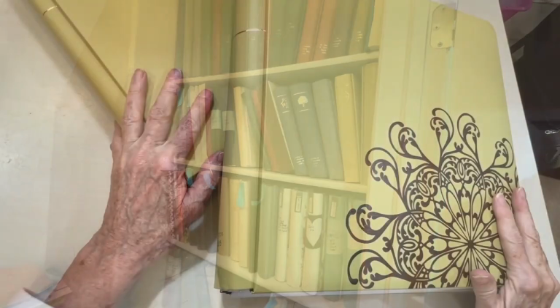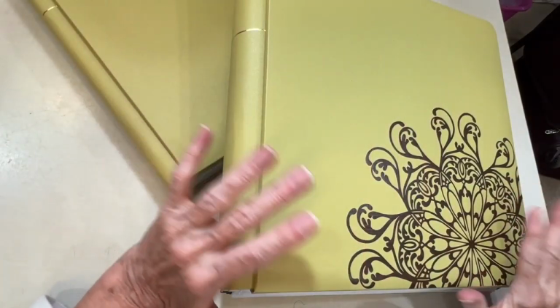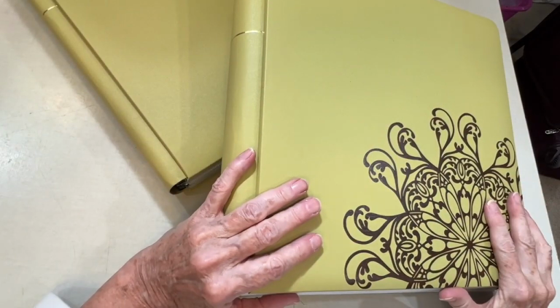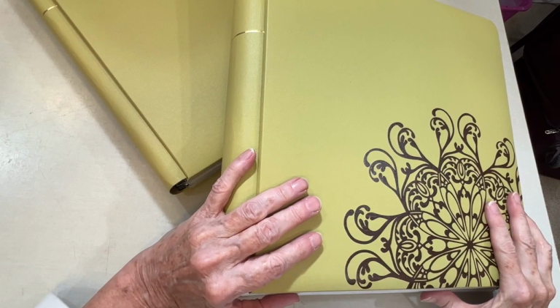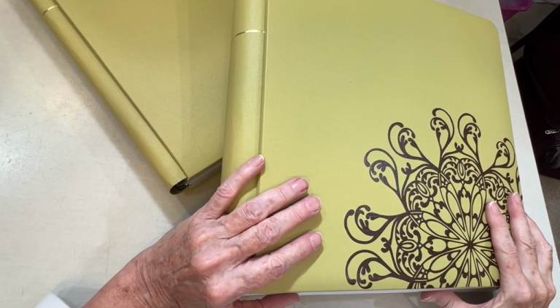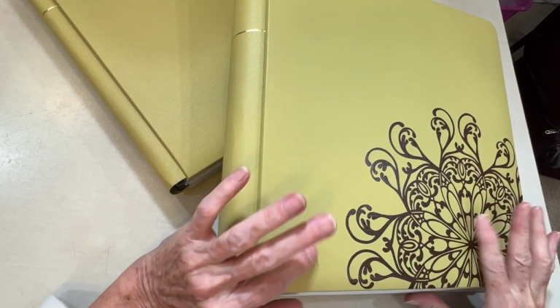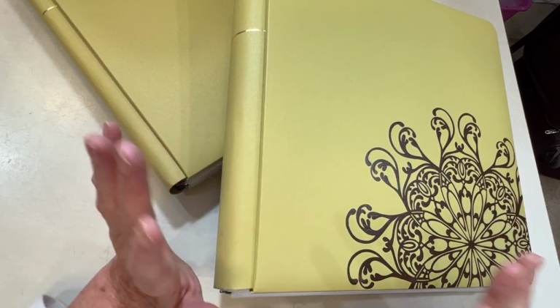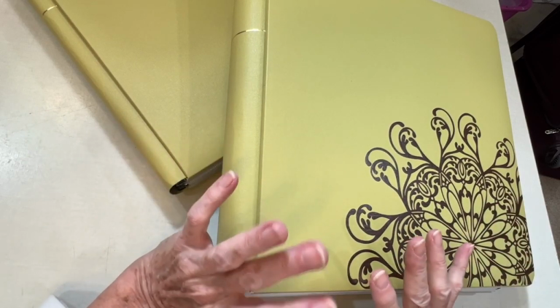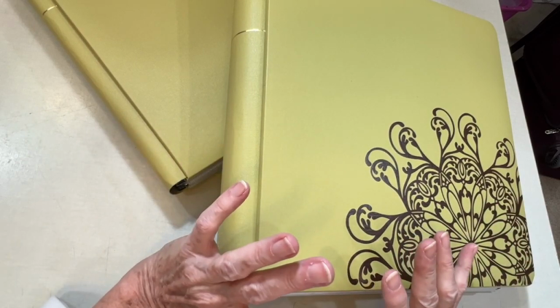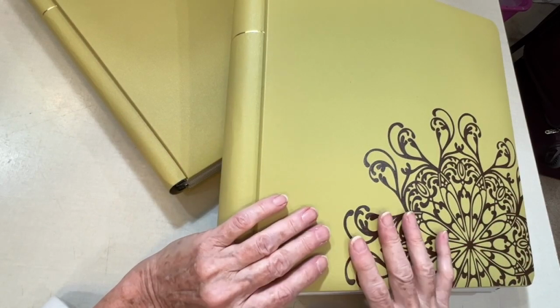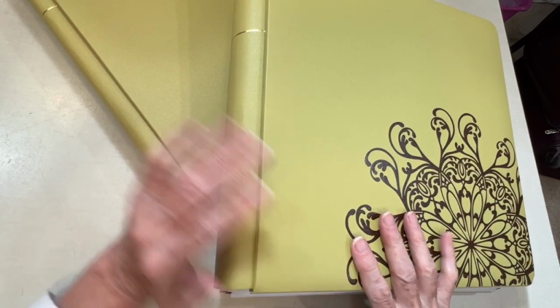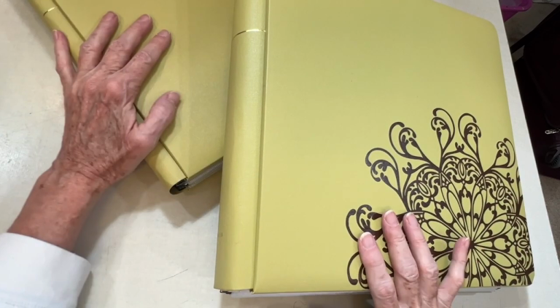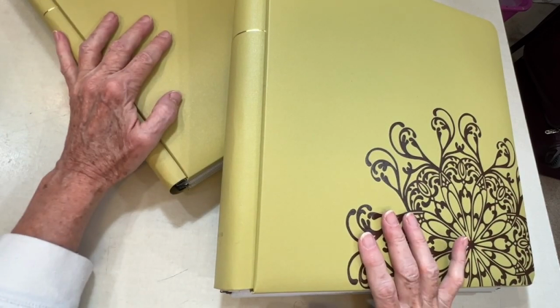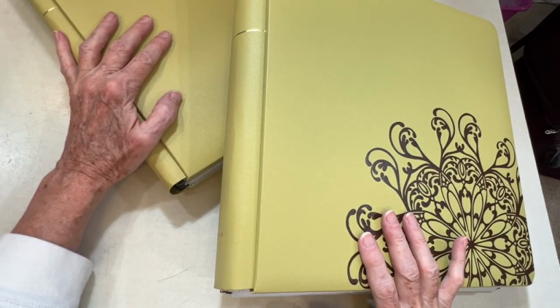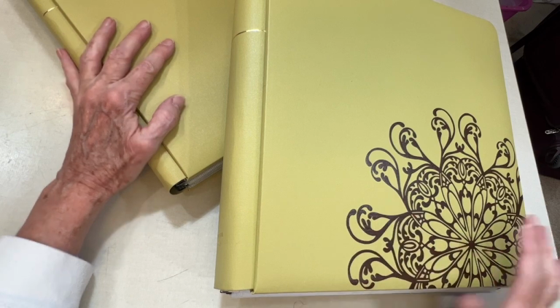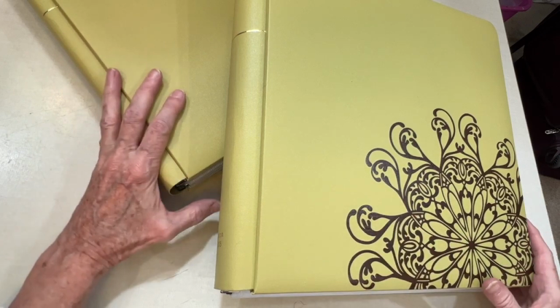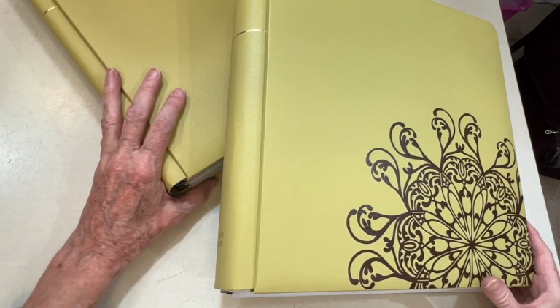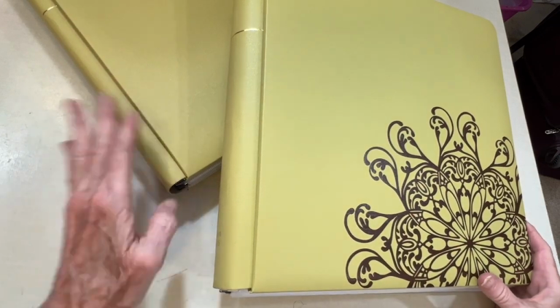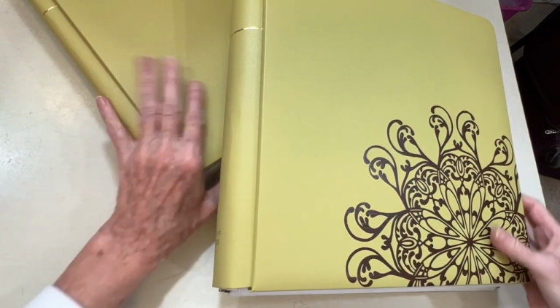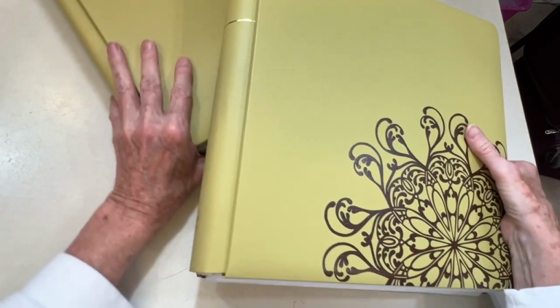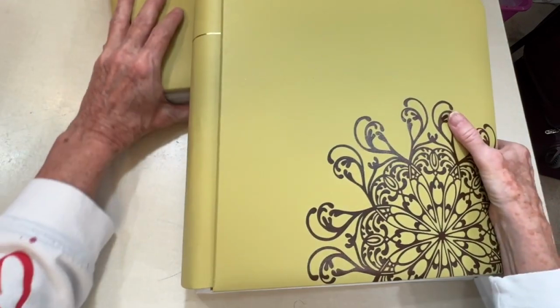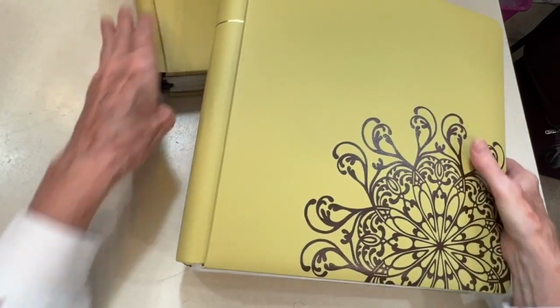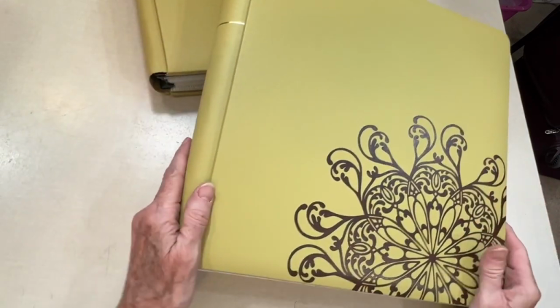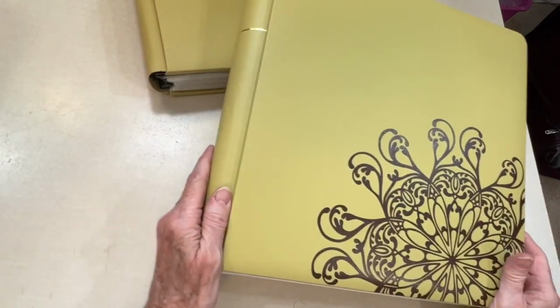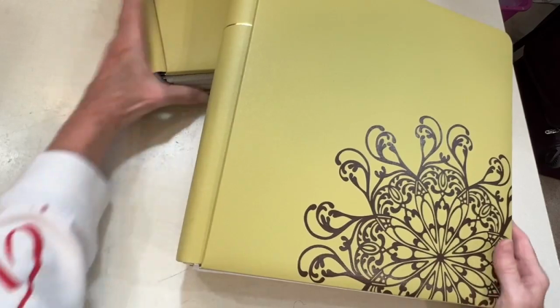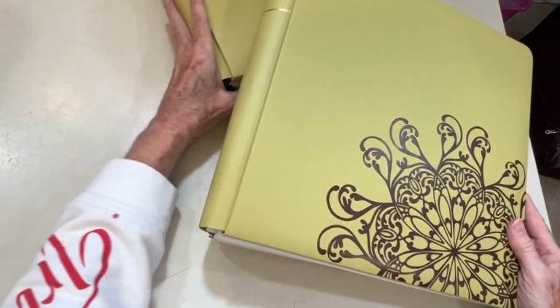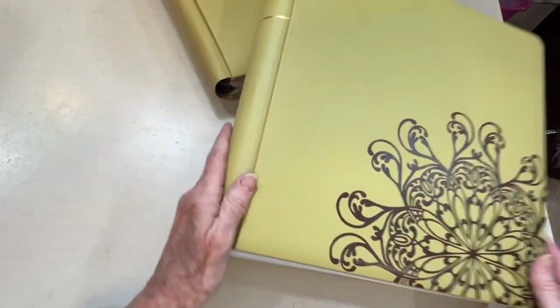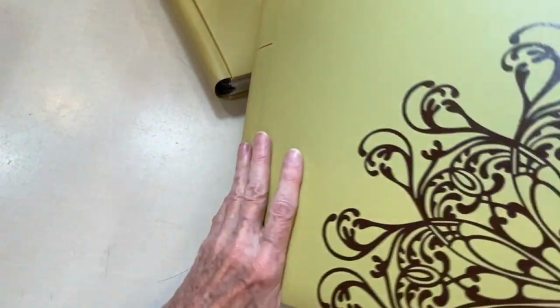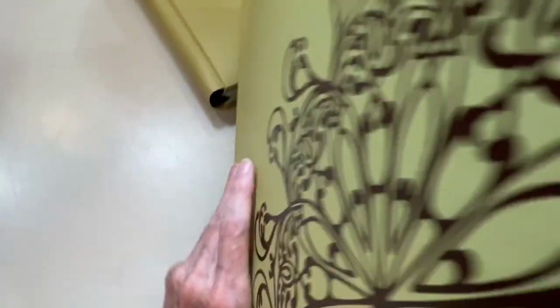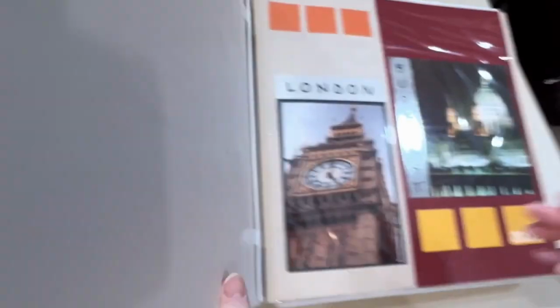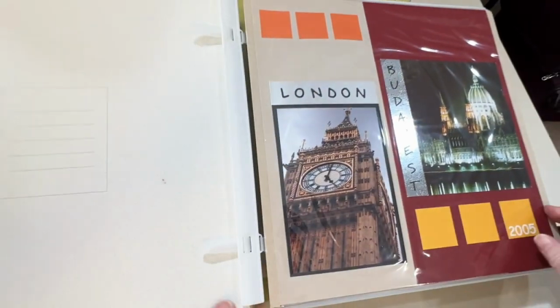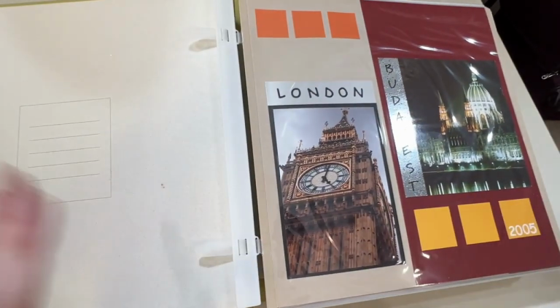I picked out two albums from a trip that we took to Europe. One is about our London part of it and the other is about Budapest. I'll show you a few pages in these Creative Memories albums that I did that are very, very simple.